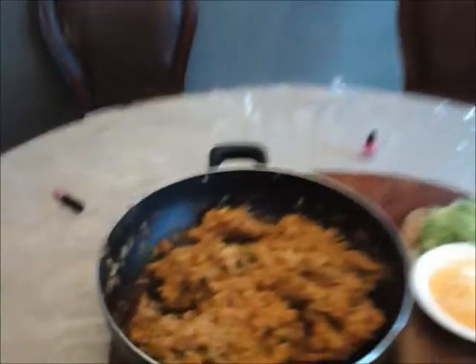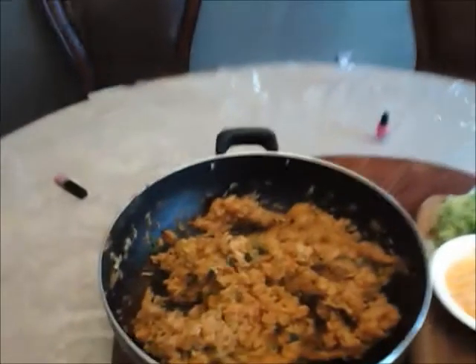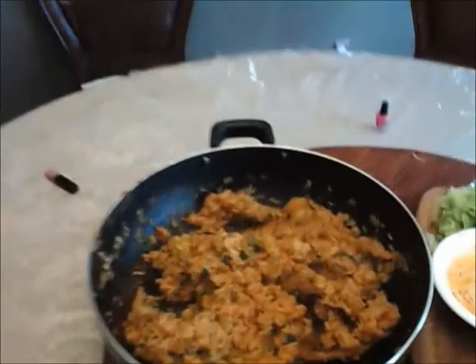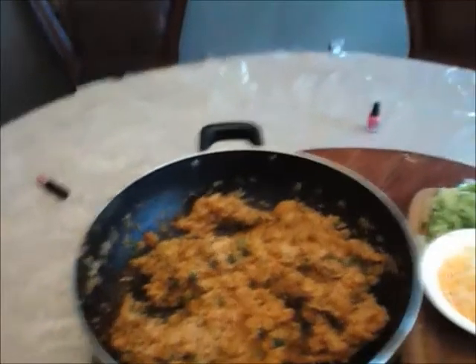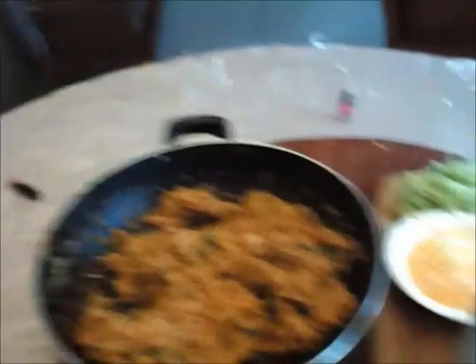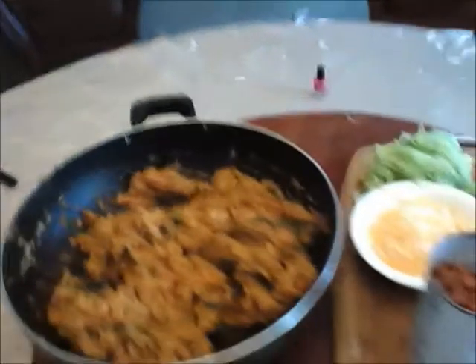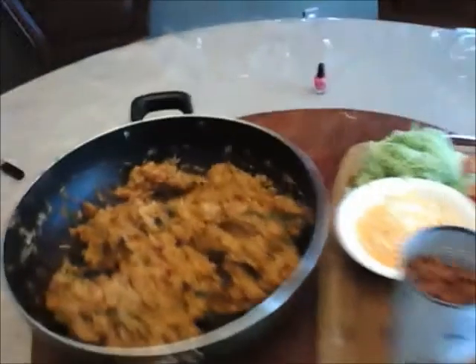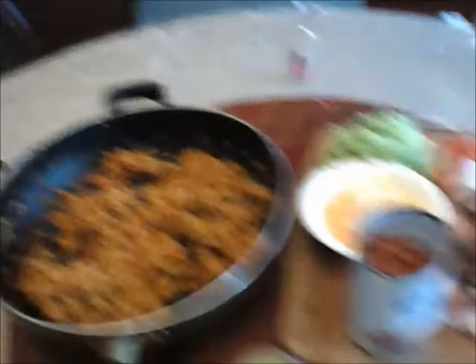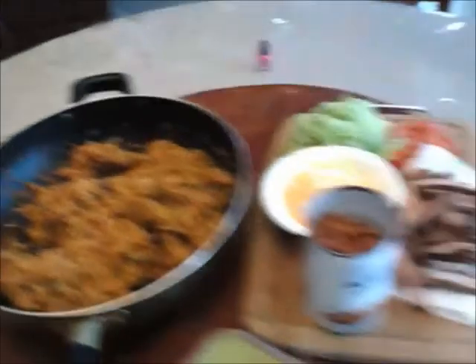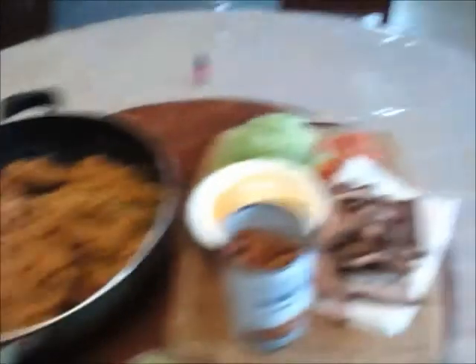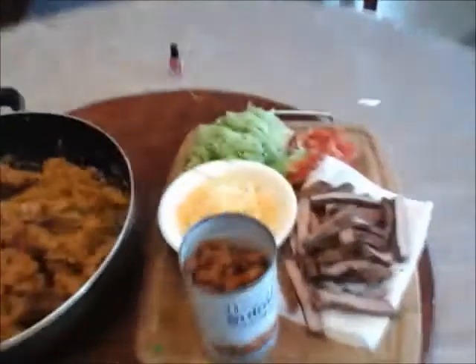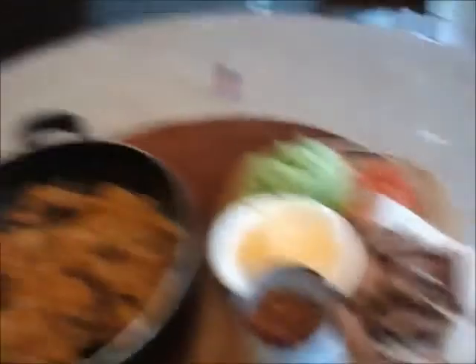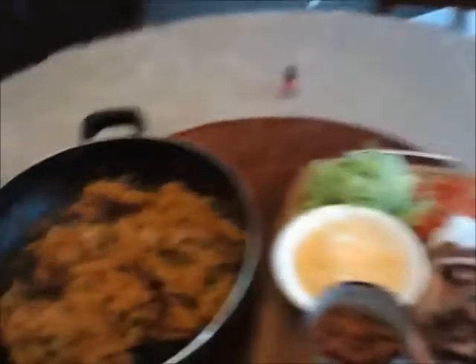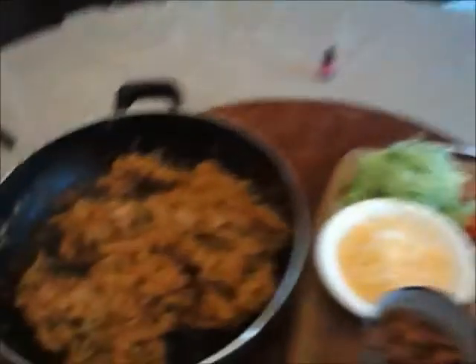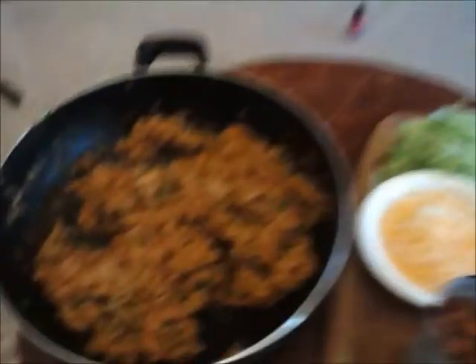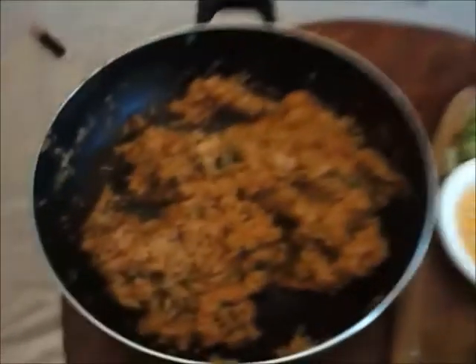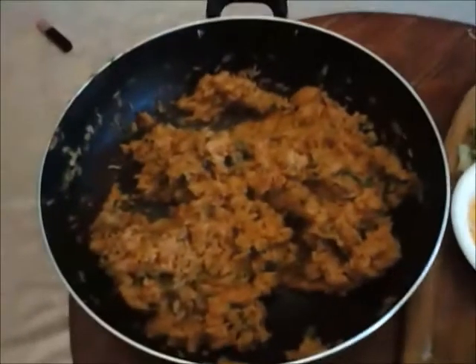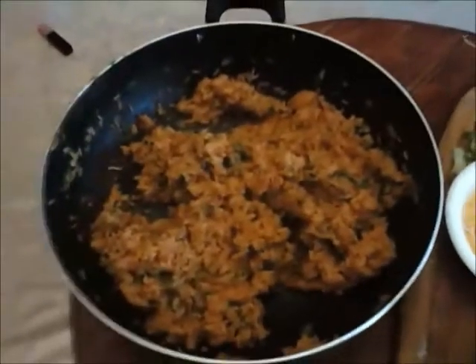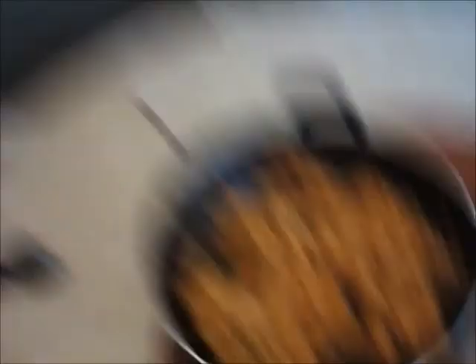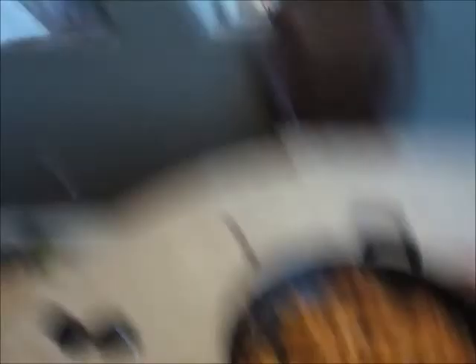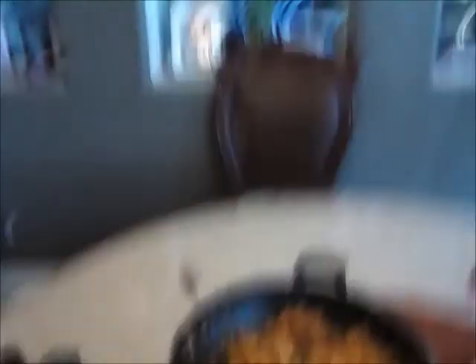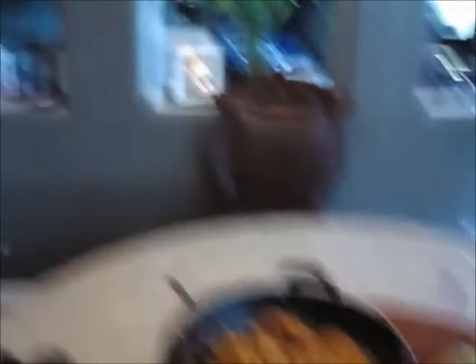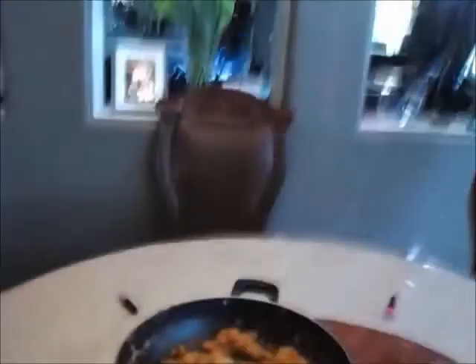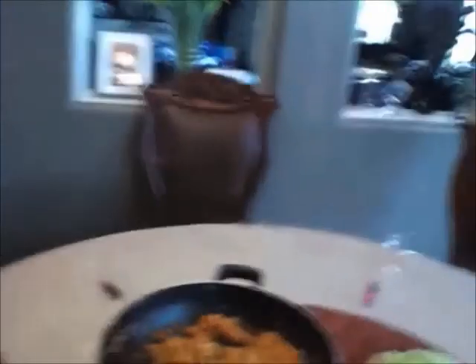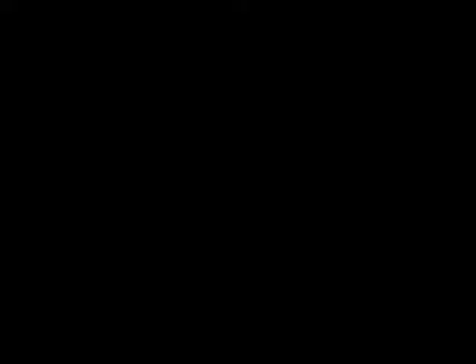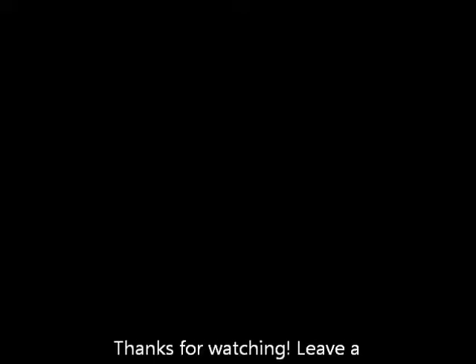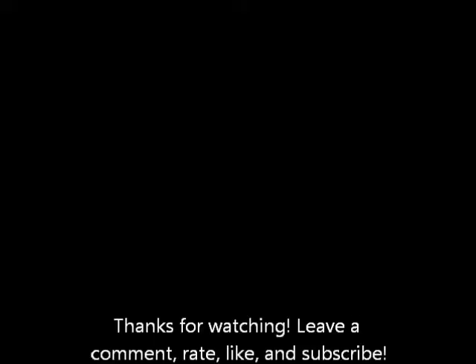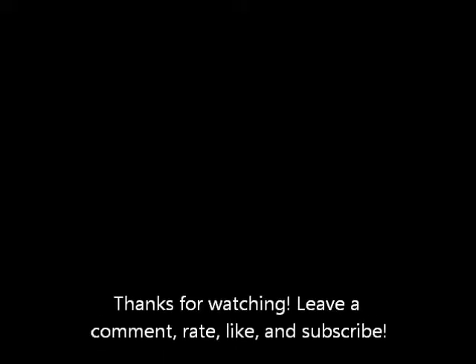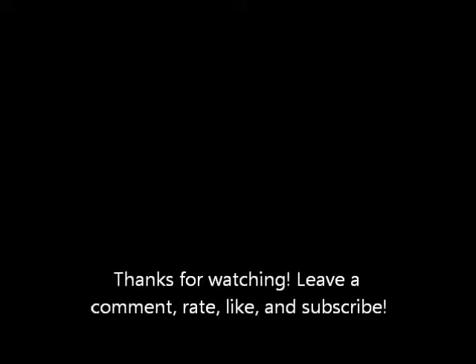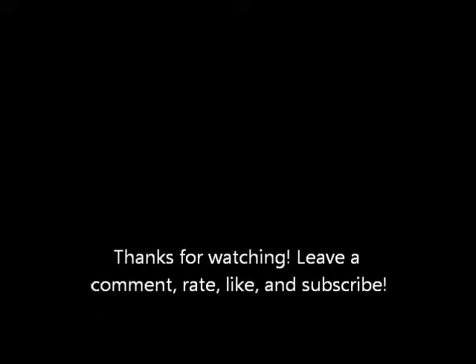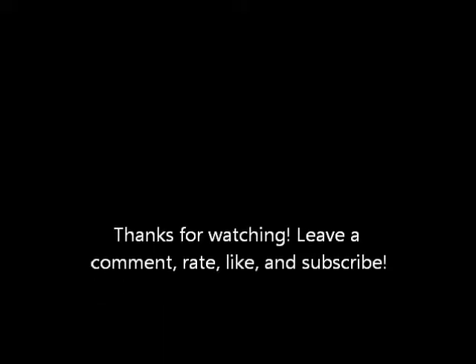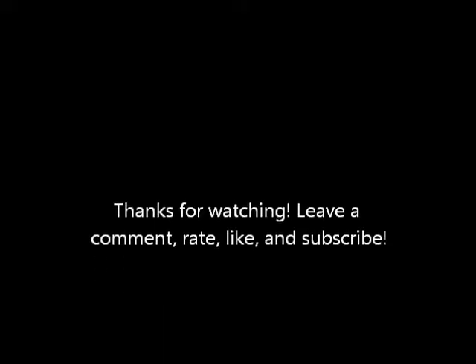I serve this with steak, lettuce, cheese, tomatoes, and beans to make my own homemade Chipotle Burrito Bowl. It's just an excellent dish, and if you don't like wet rice, then I wouldn't really recommend making this.